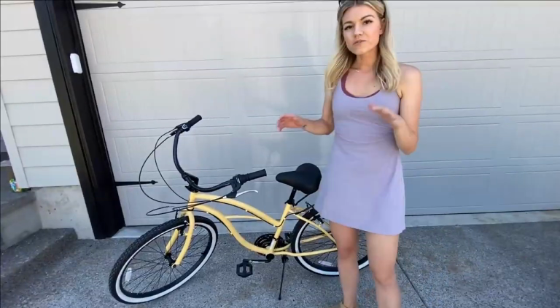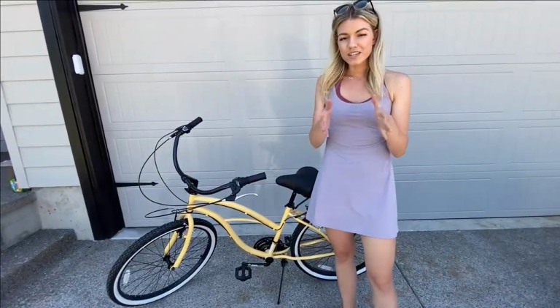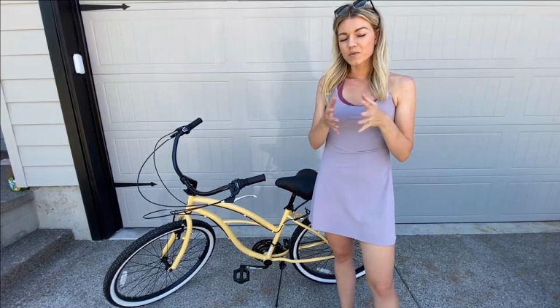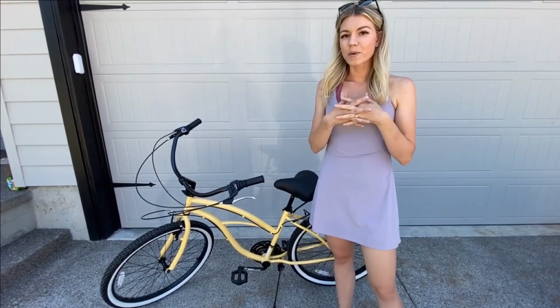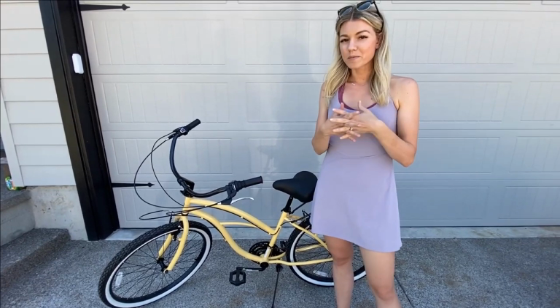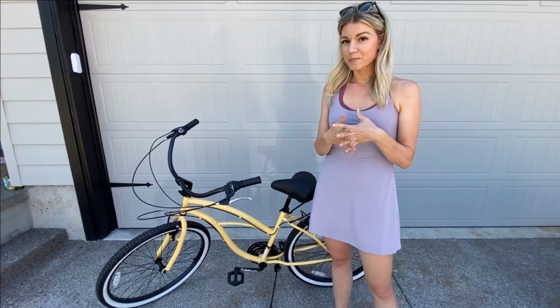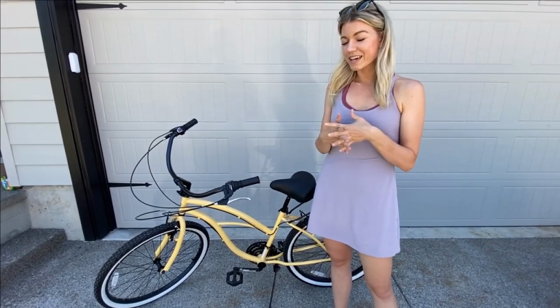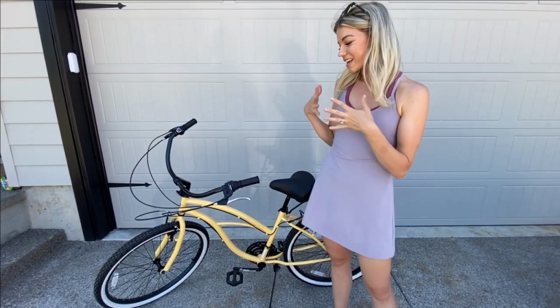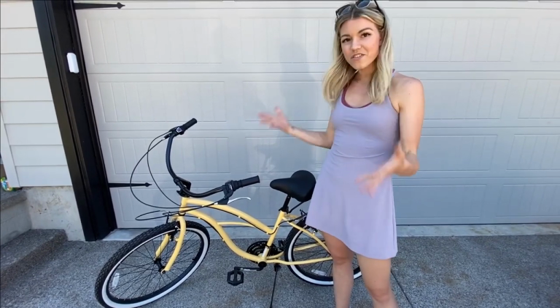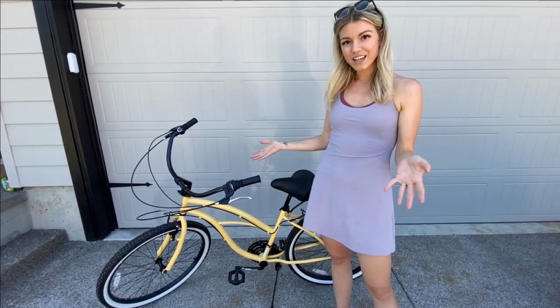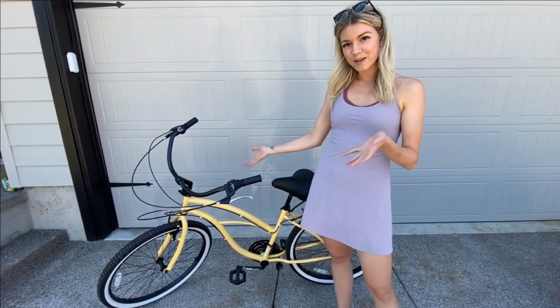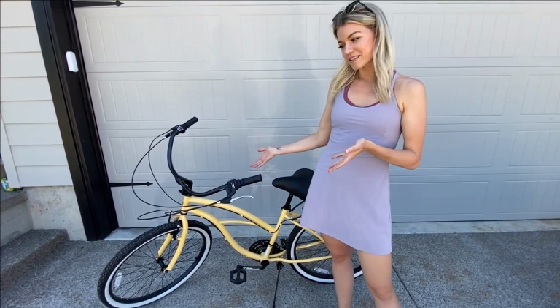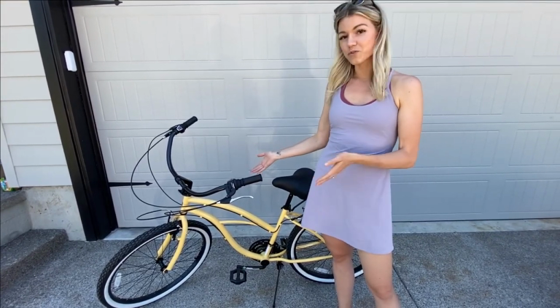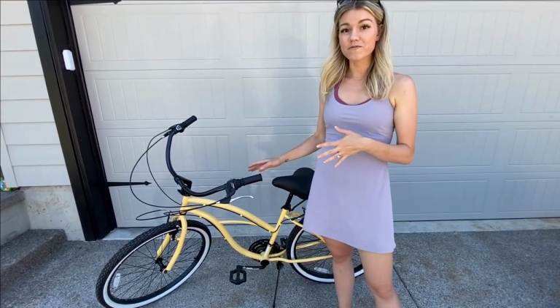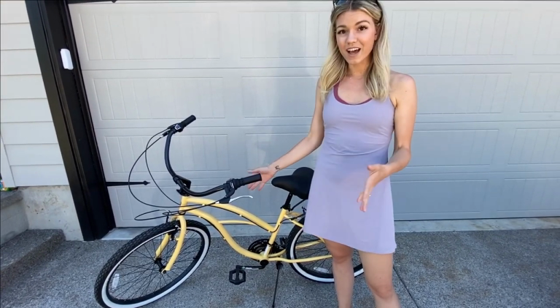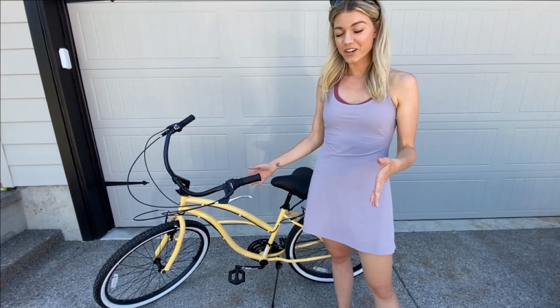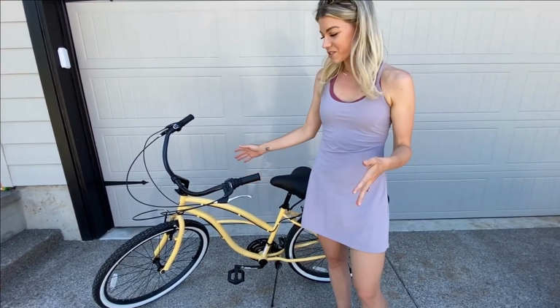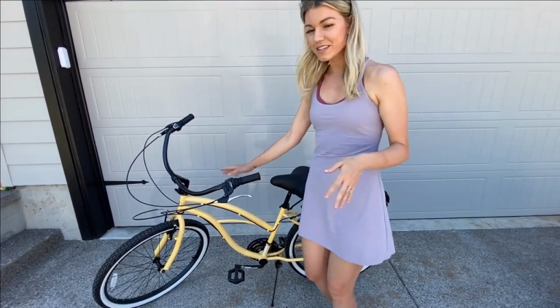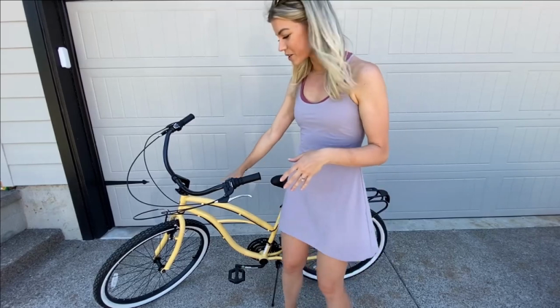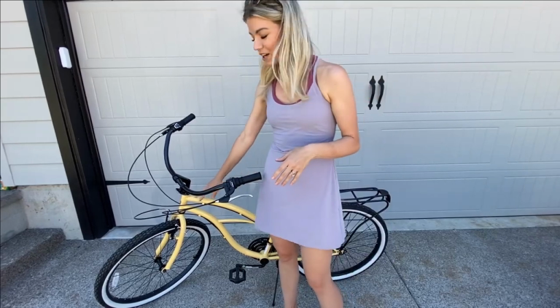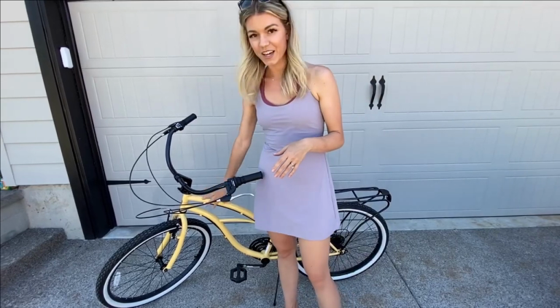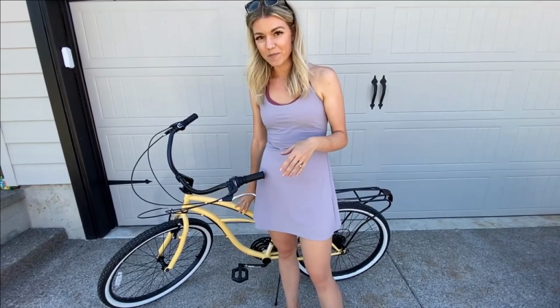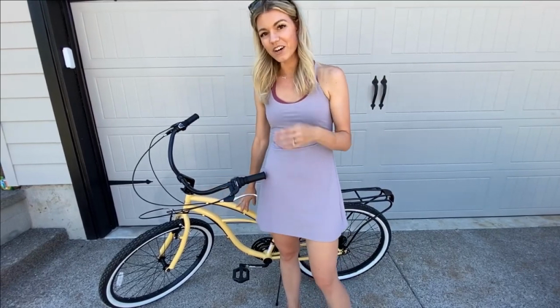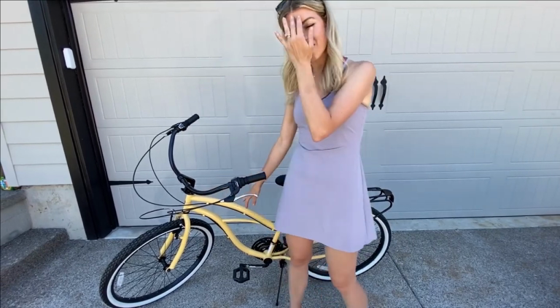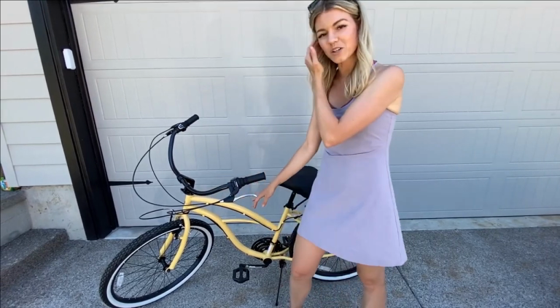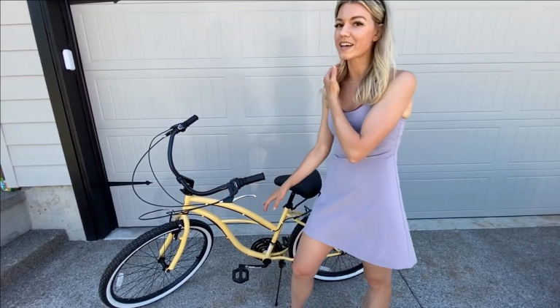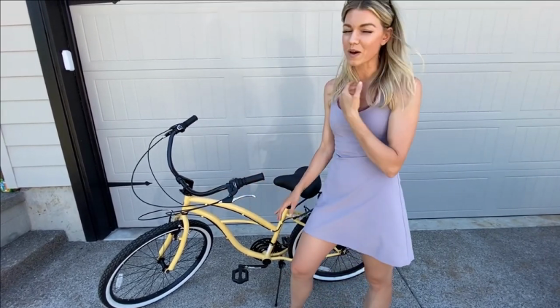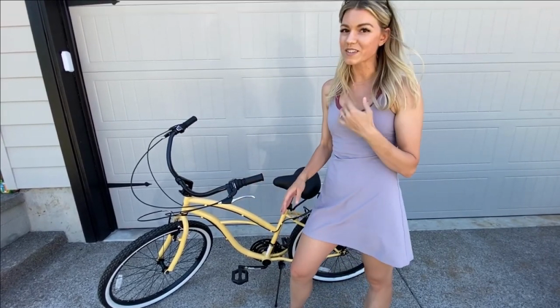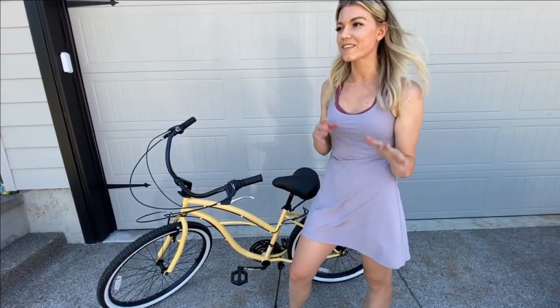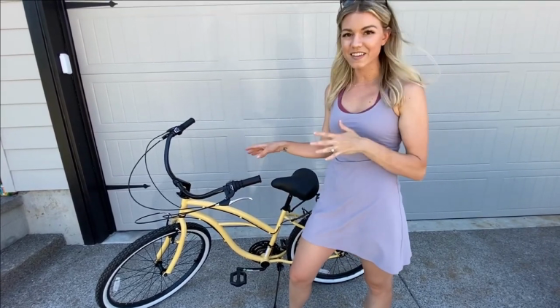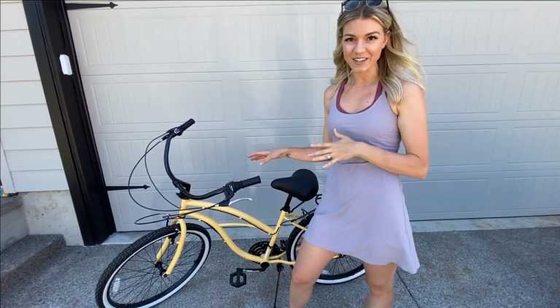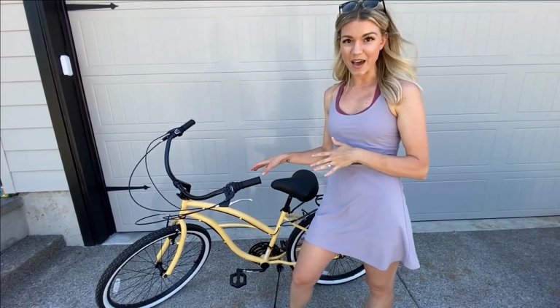The first thing I want to point out about this bike is that I love that I can express myself through the fun colors. This is the cream color, and my daughters have a yellow bike as well, so they like that I get to match.